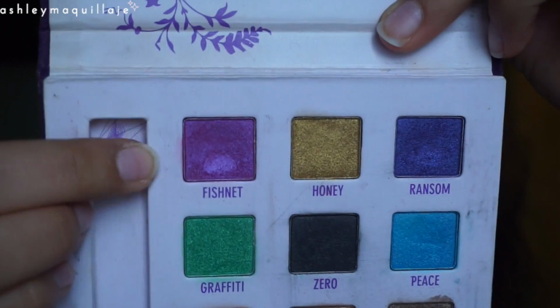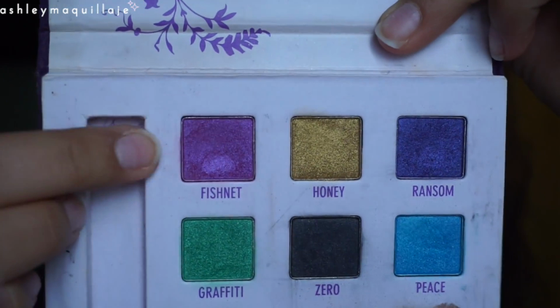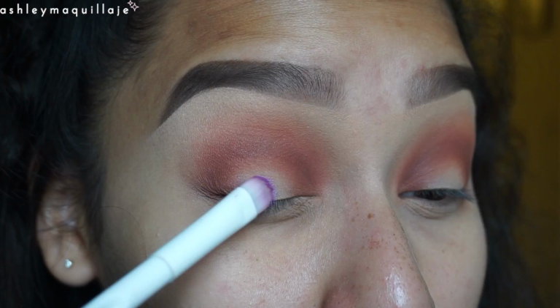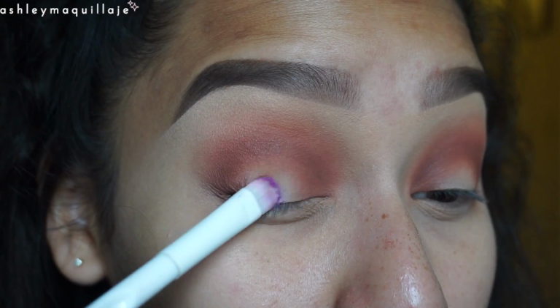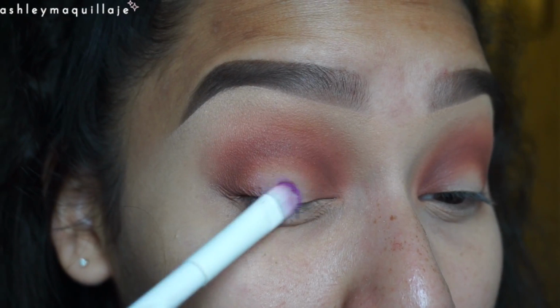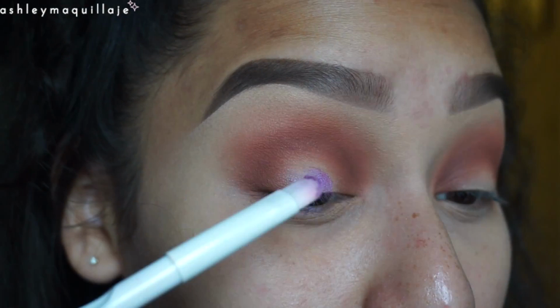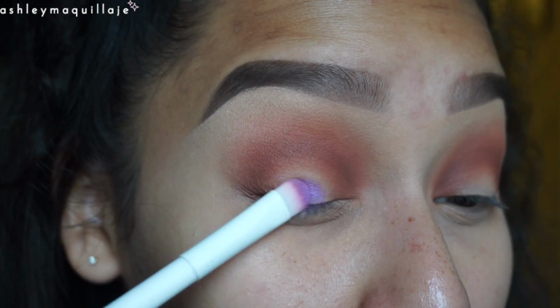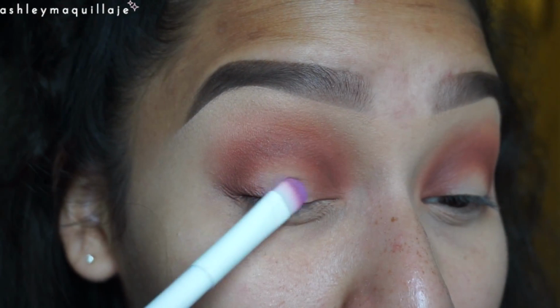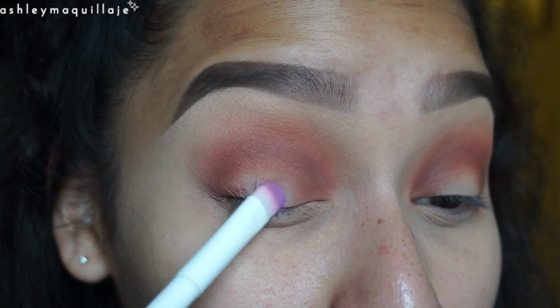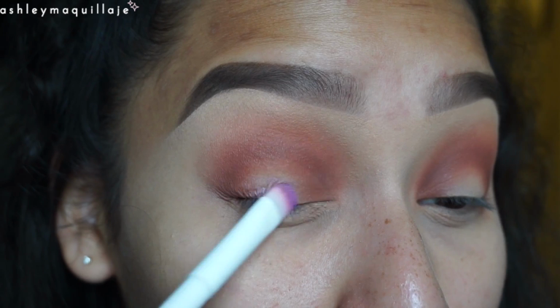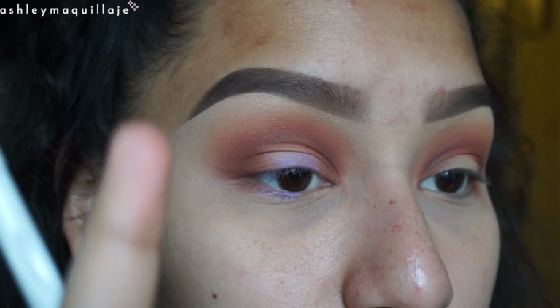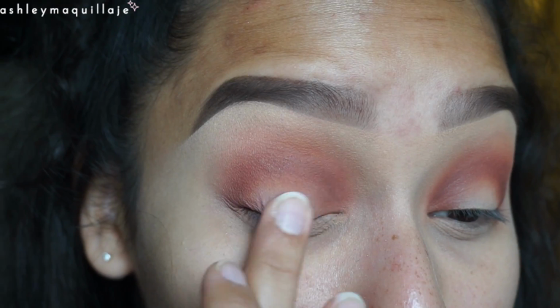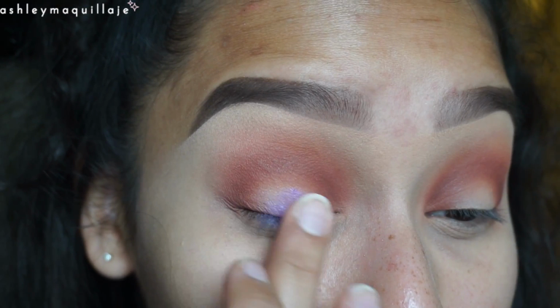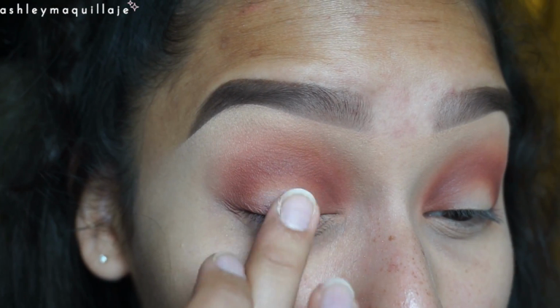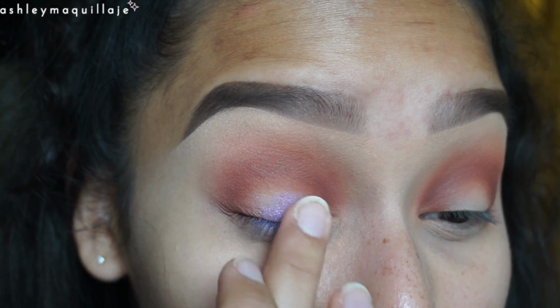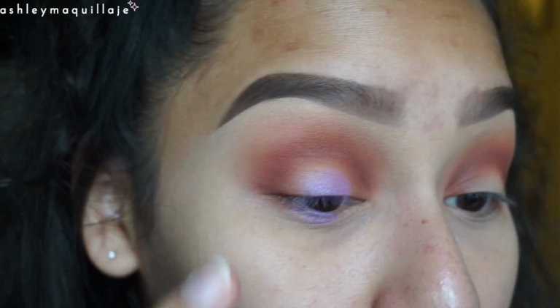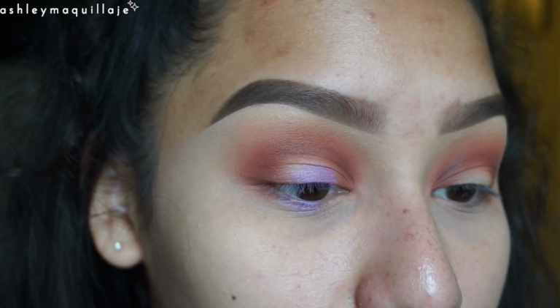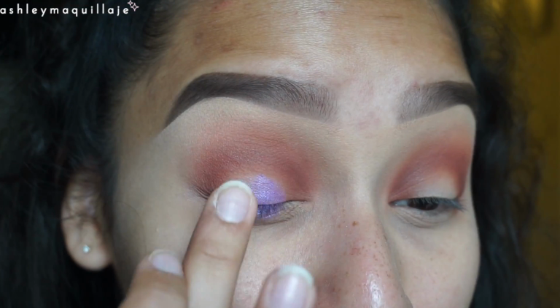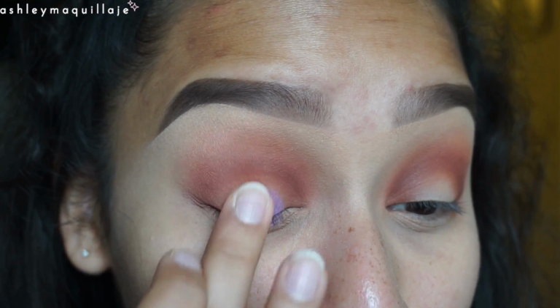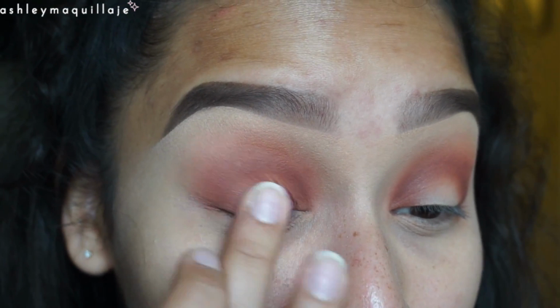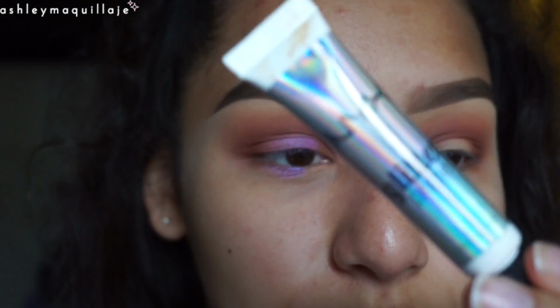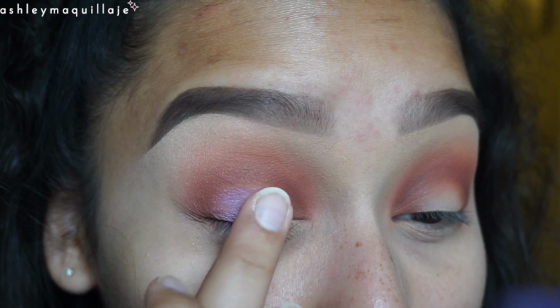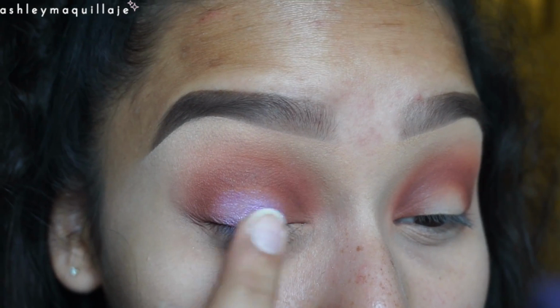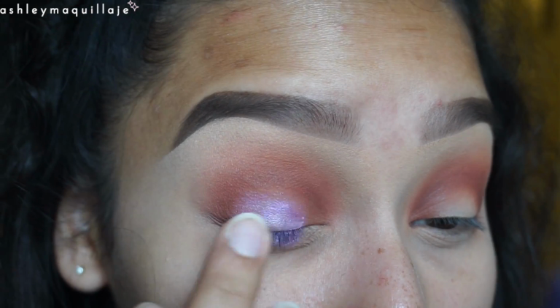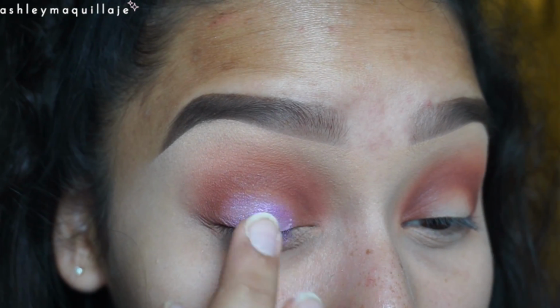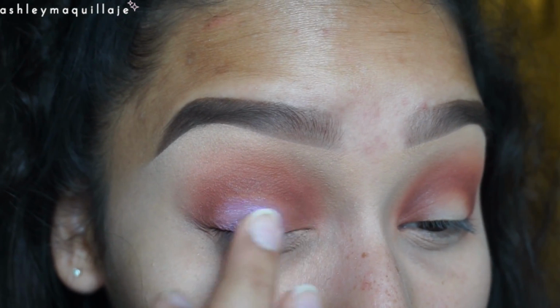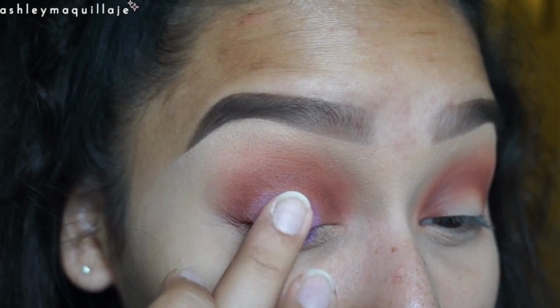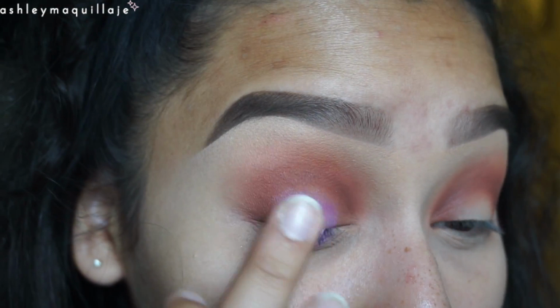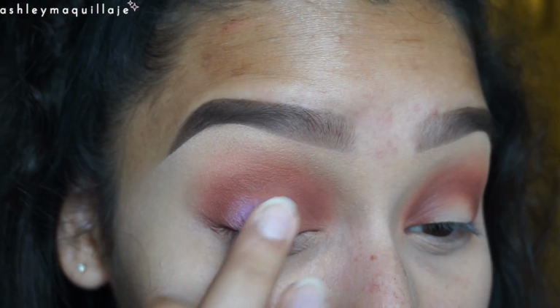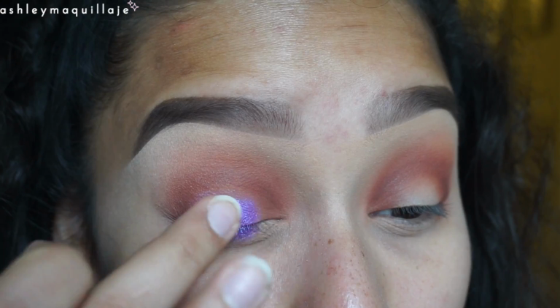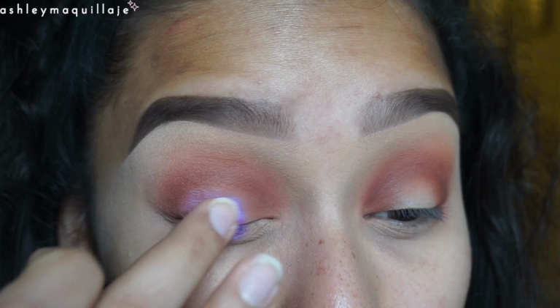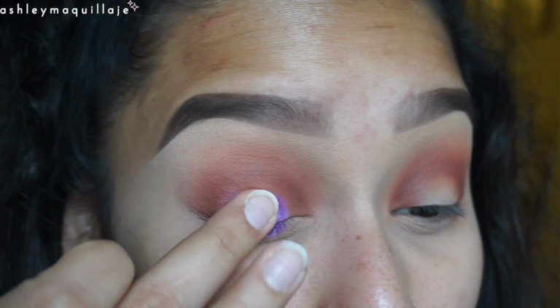Next I take this sort of iridescent purple color and I go ahead and apply that to the center of my eyelid. I tried first with a brush but it worked a lot better with my finger. Then I take some NYX glitter primer and I apply that beneath it just so it makes the color stand out a whole lot more.